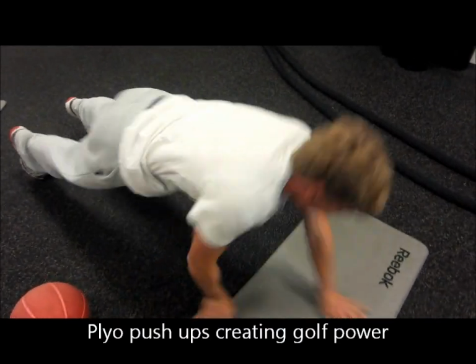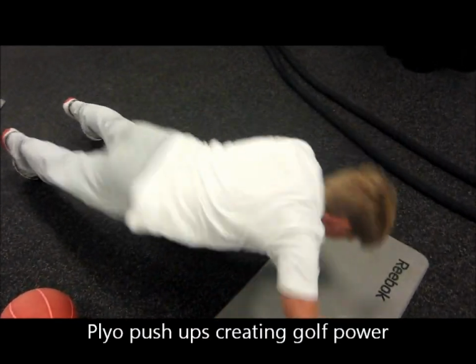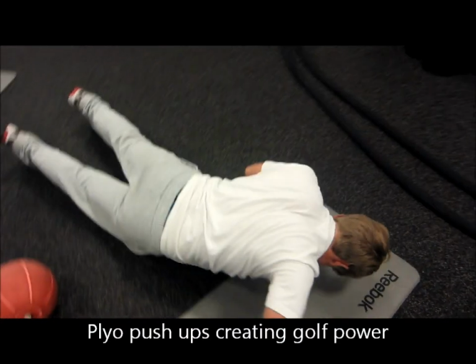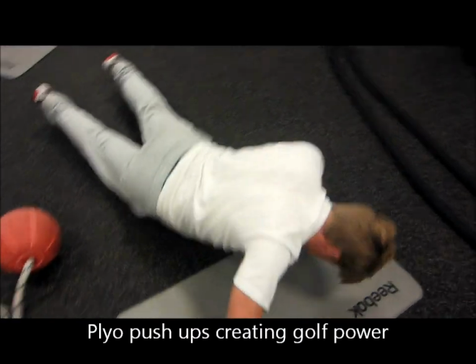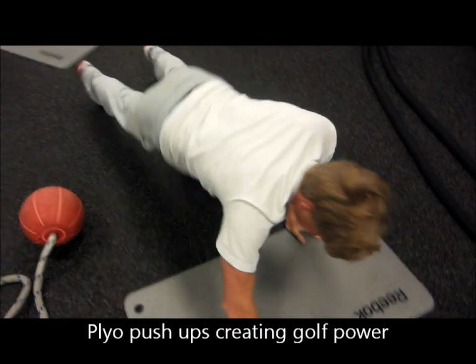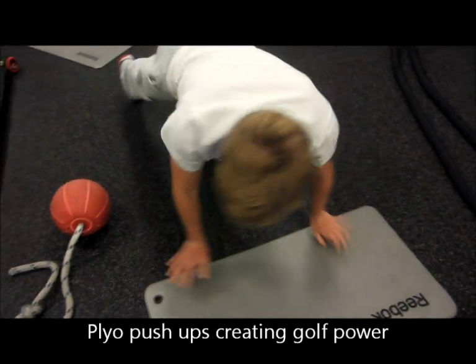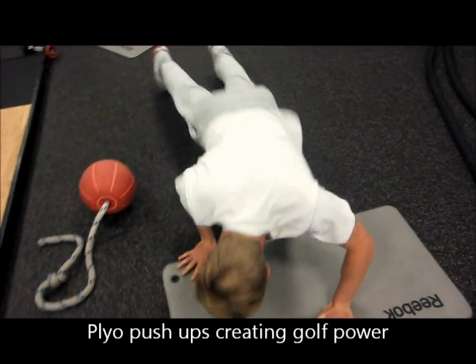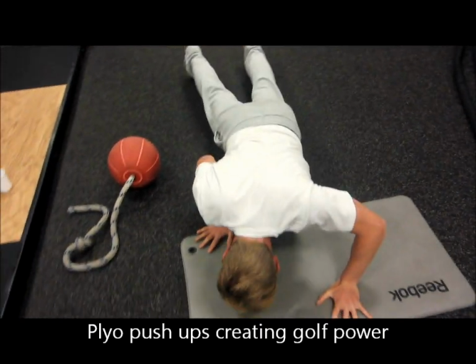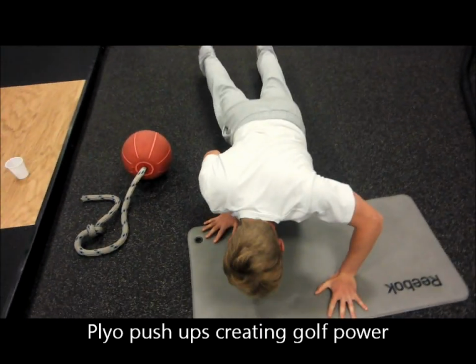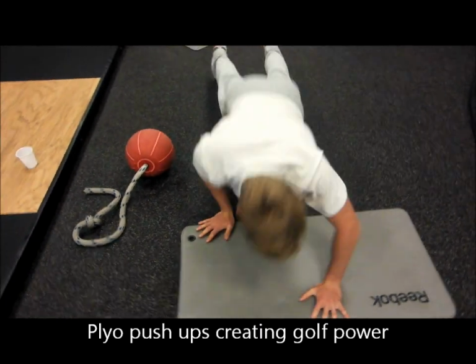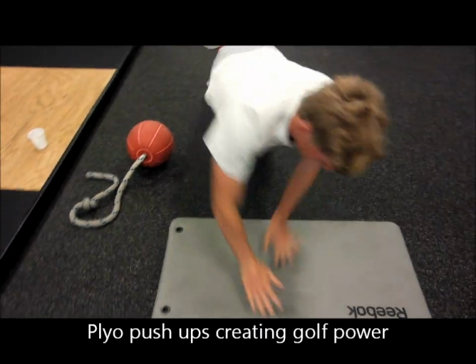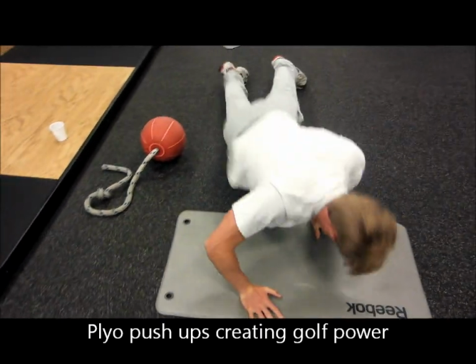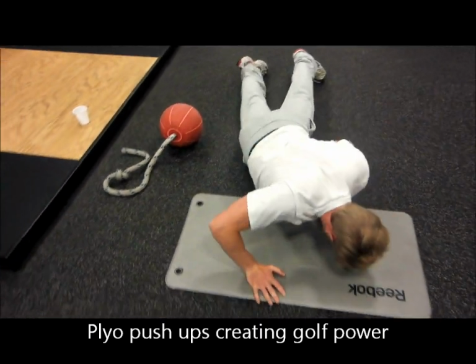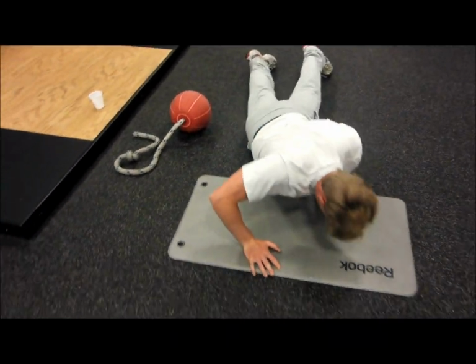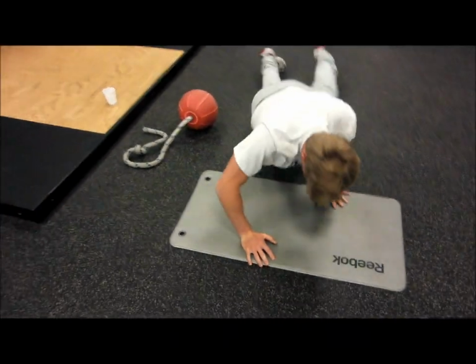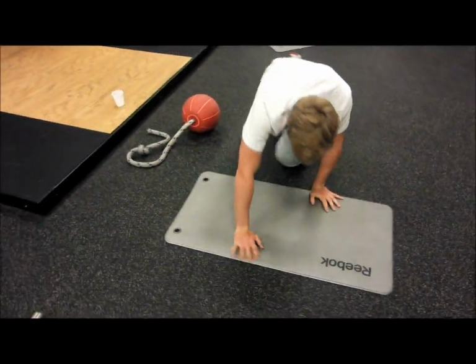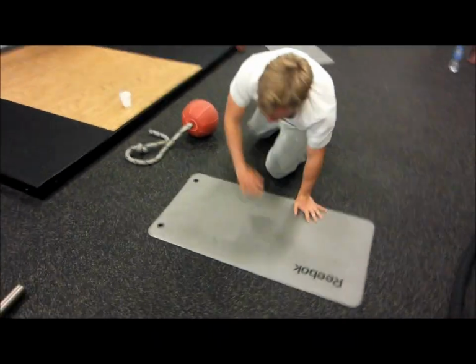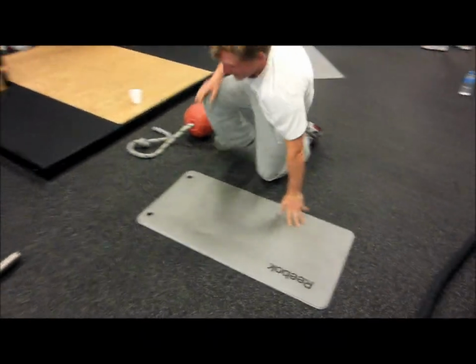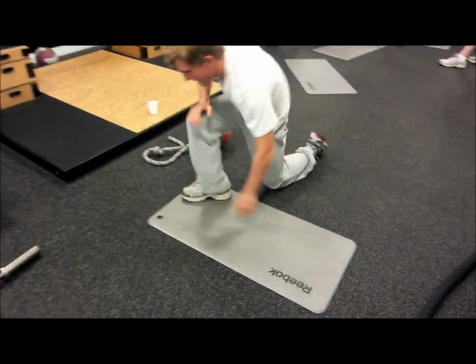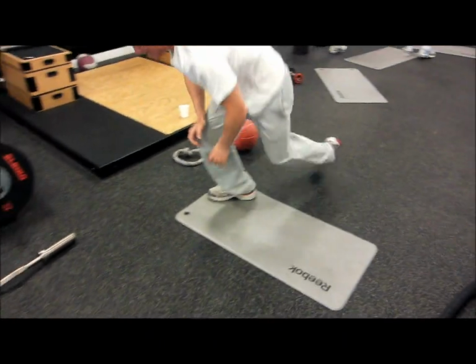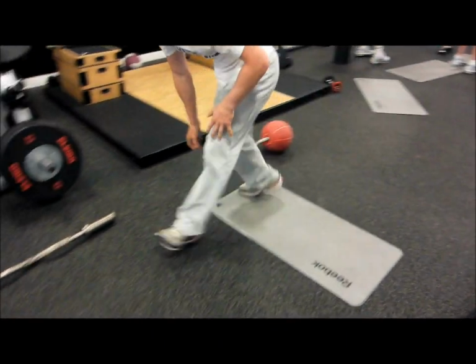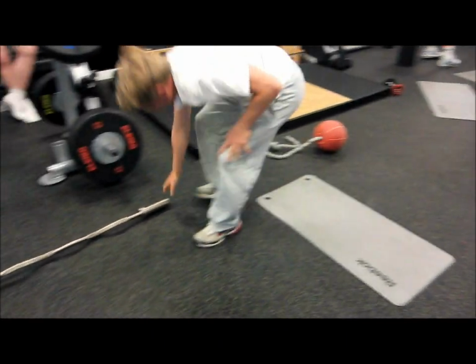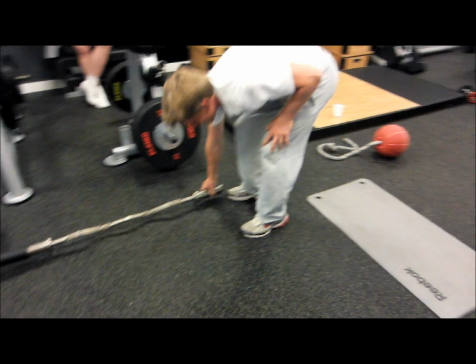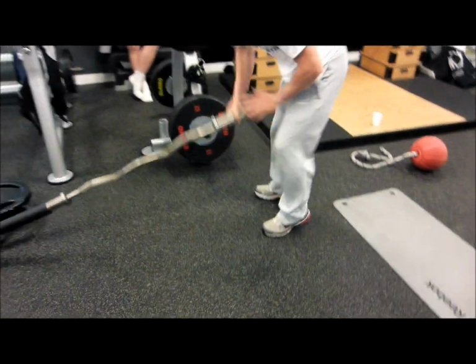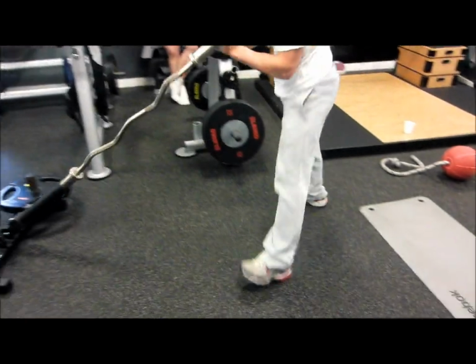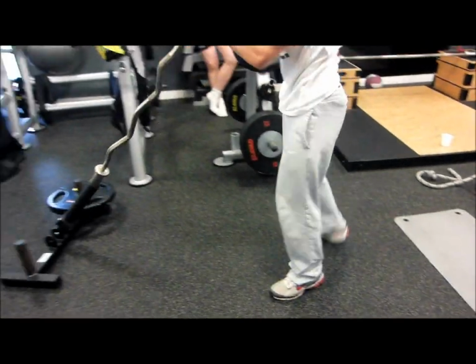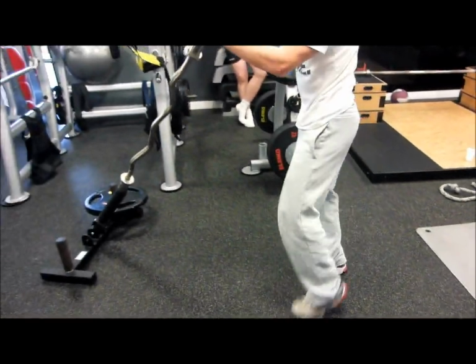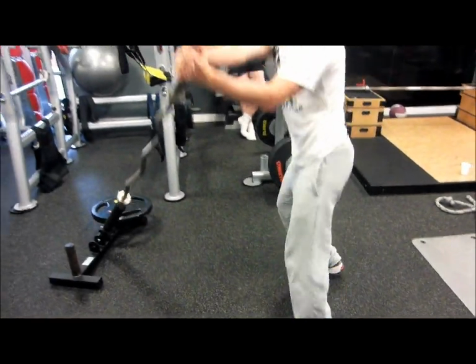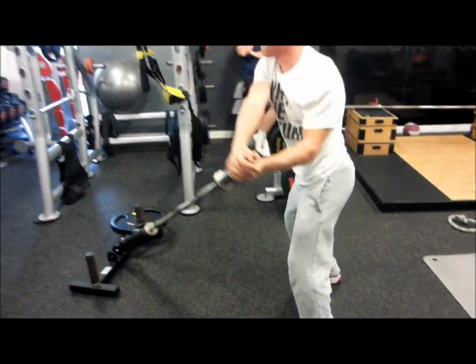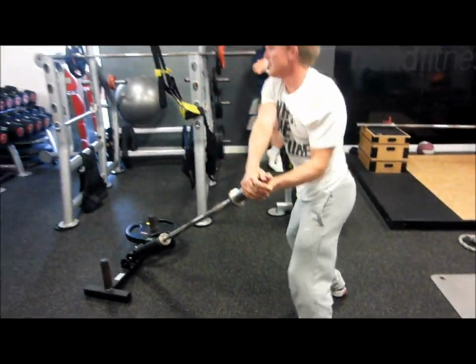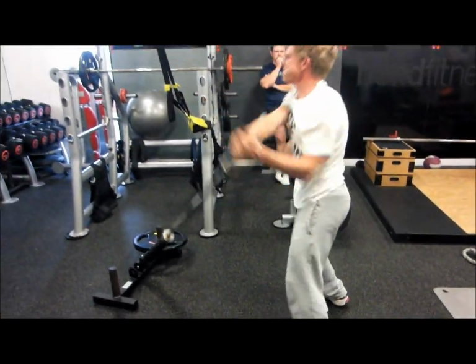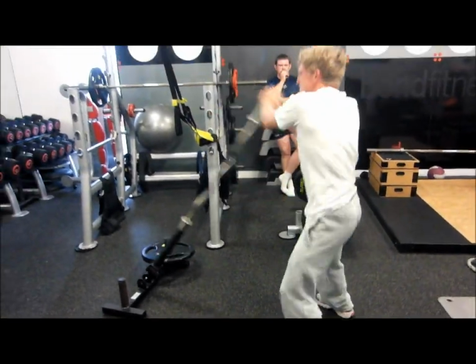The first one is up, do a squat, up, do a squat, then do a squat, then do a squat.